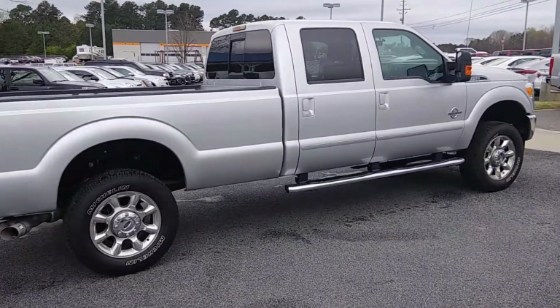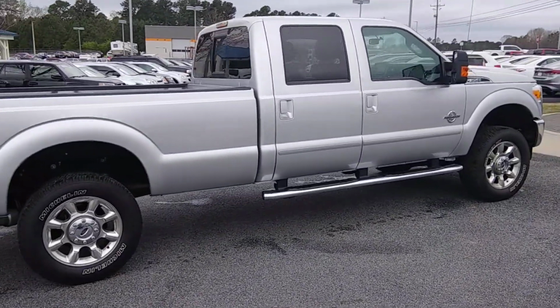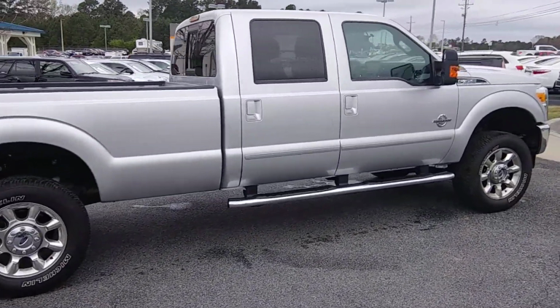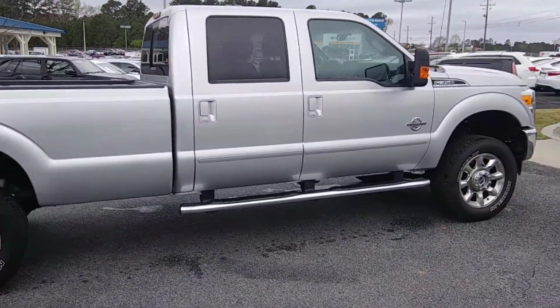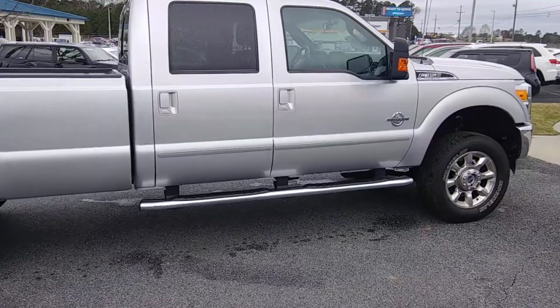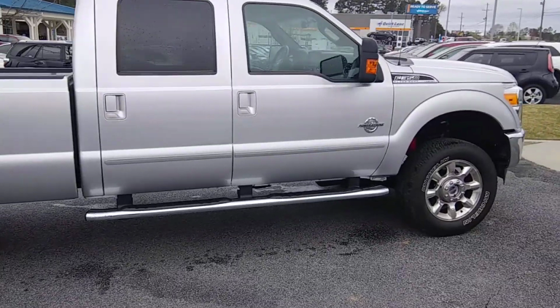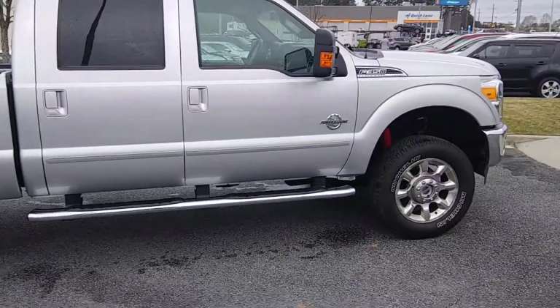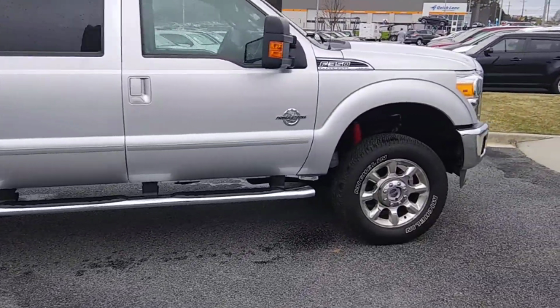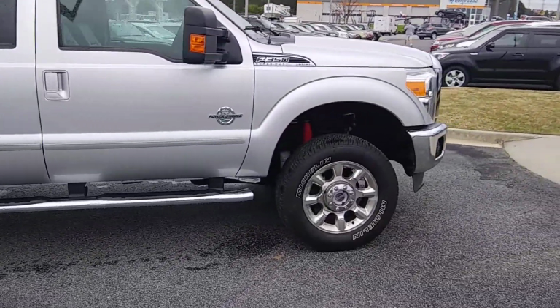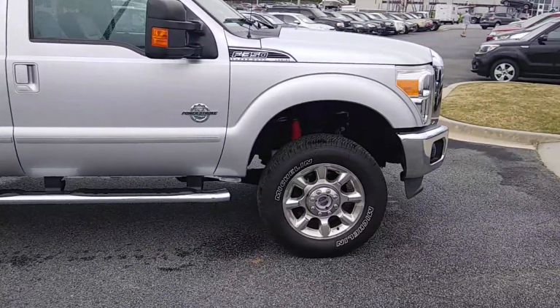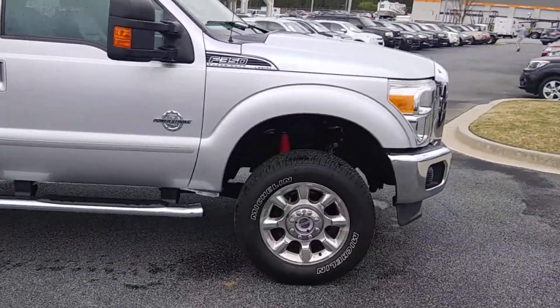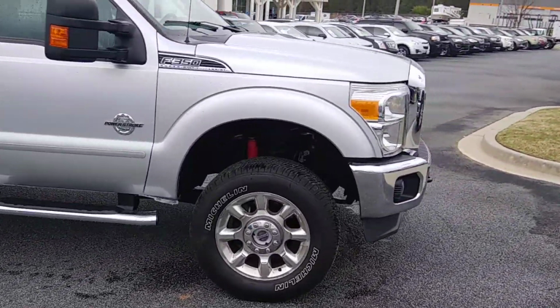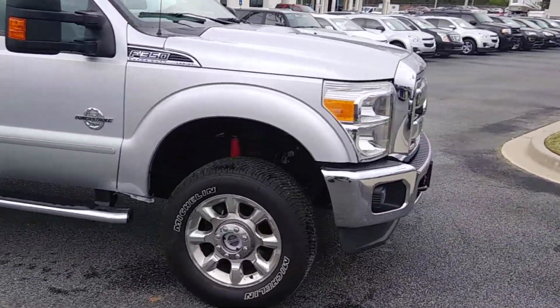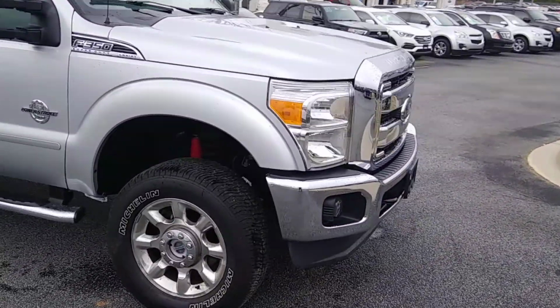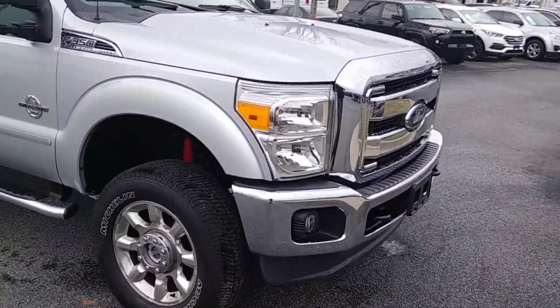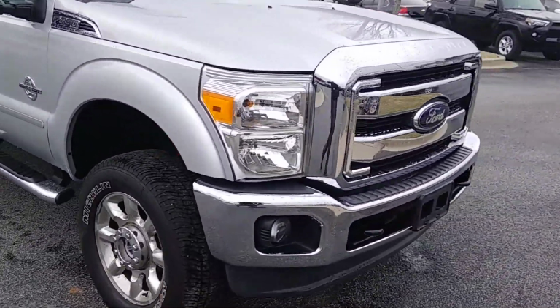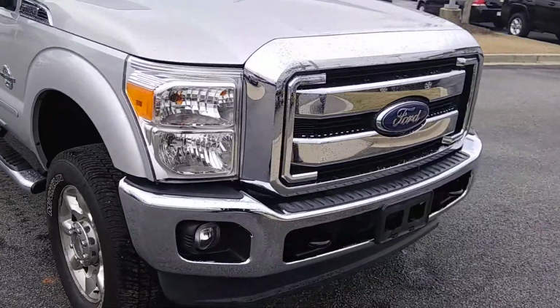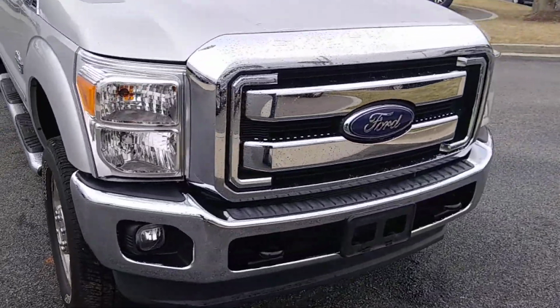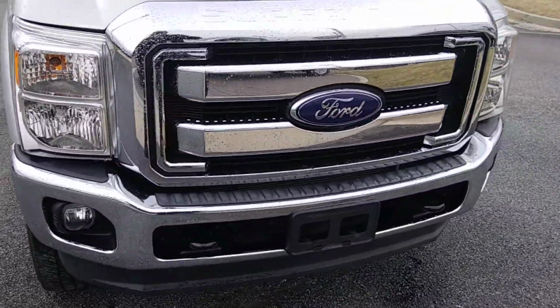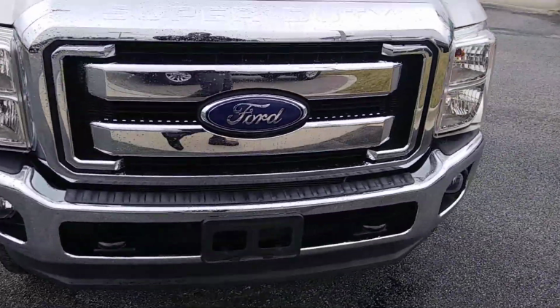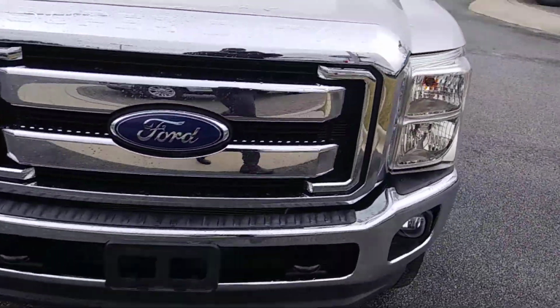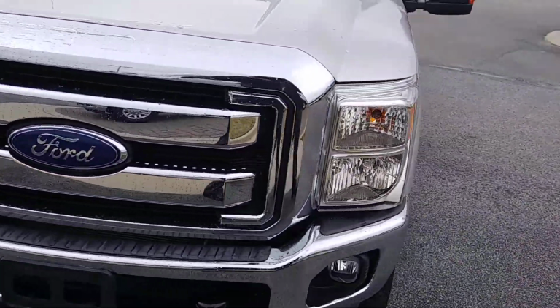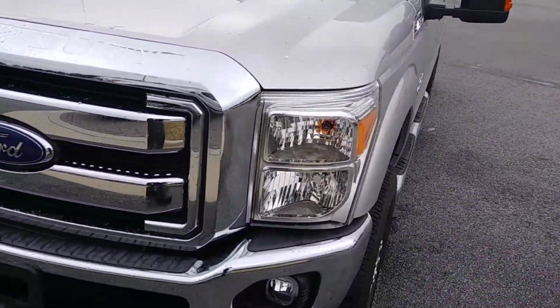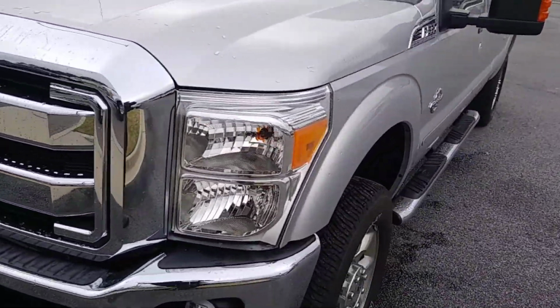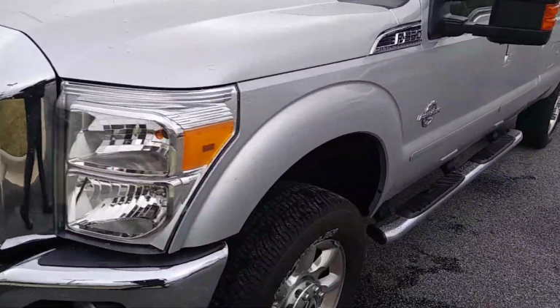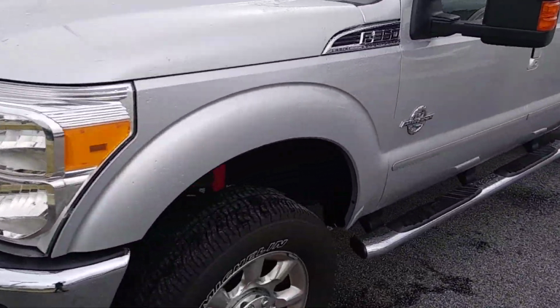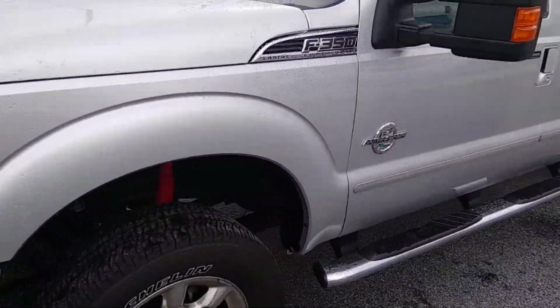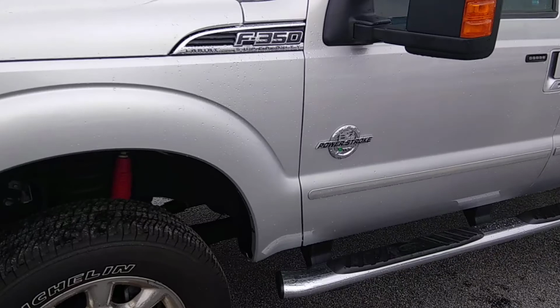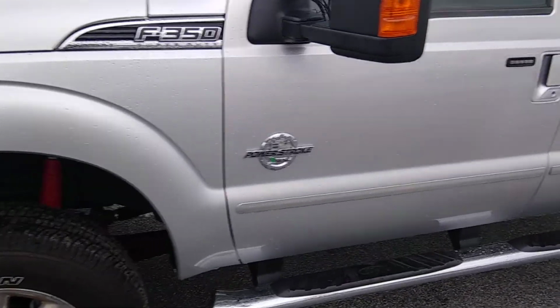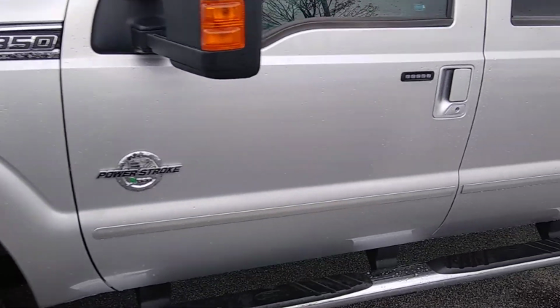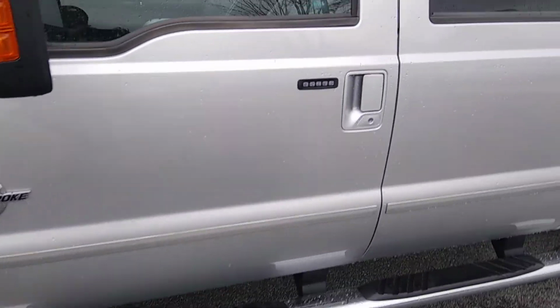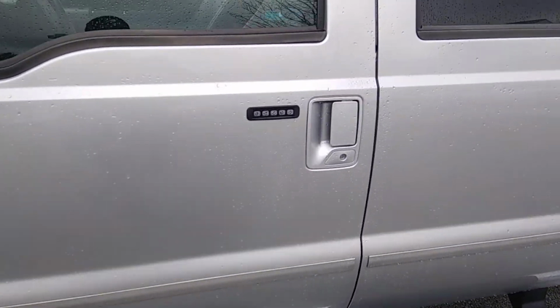As you can see, it comes with chrome running boards, 20-inch rims and tires, tow hooks, has a 6.7-liter Power Stroke diesel engine, and keyless entry.